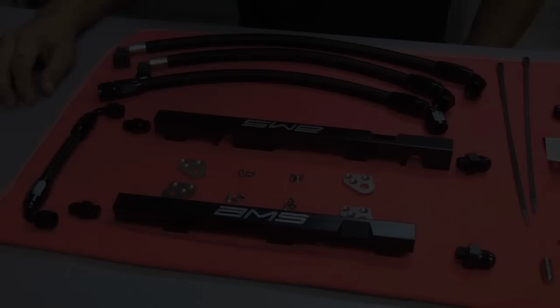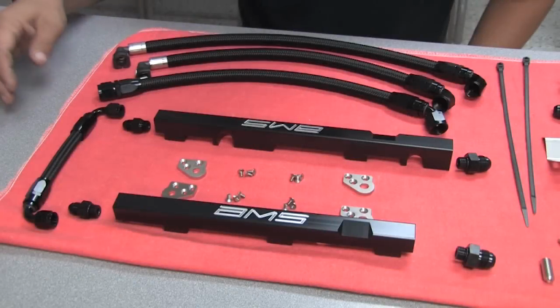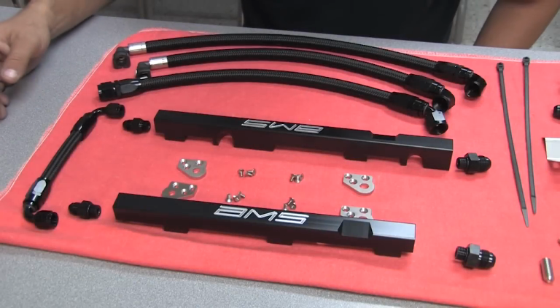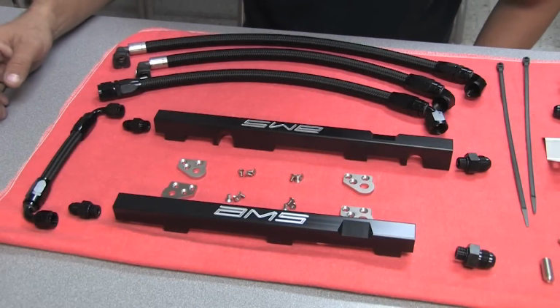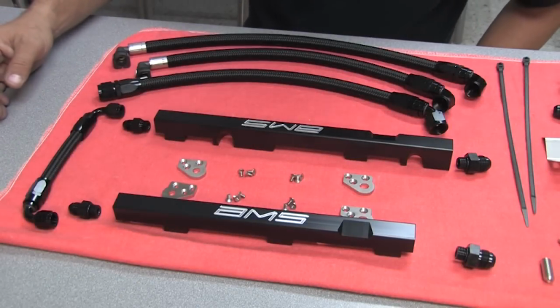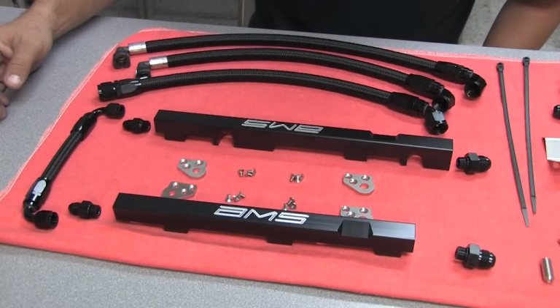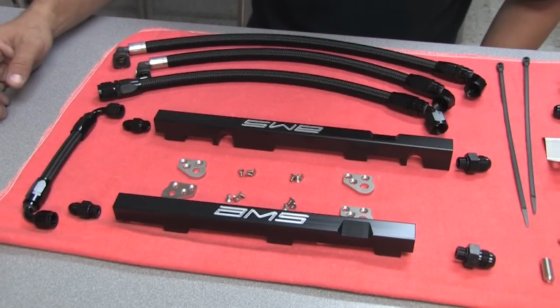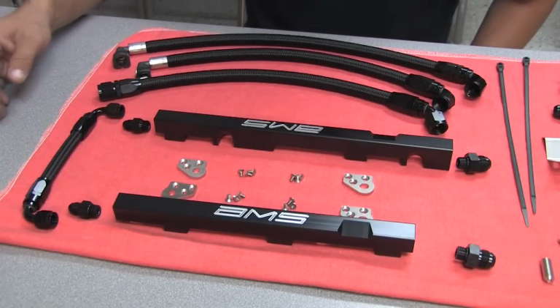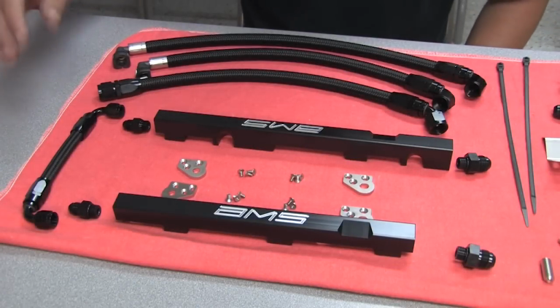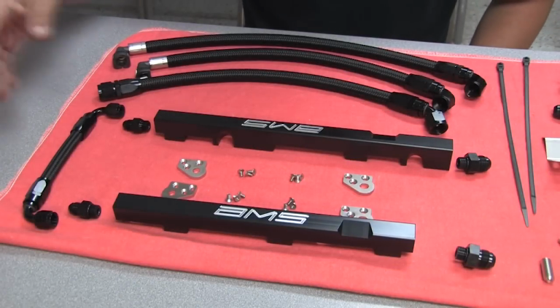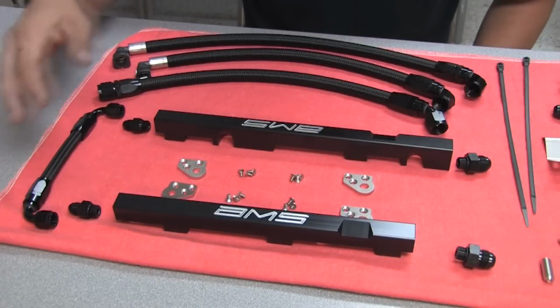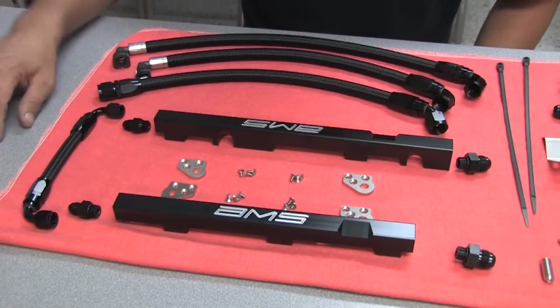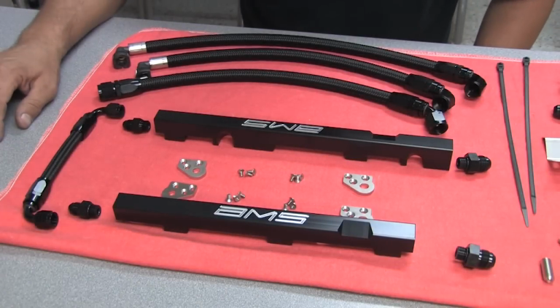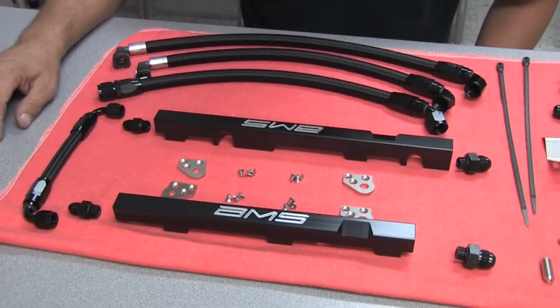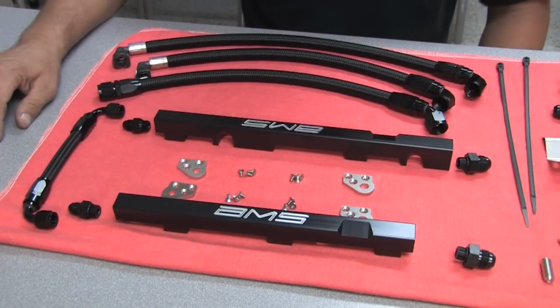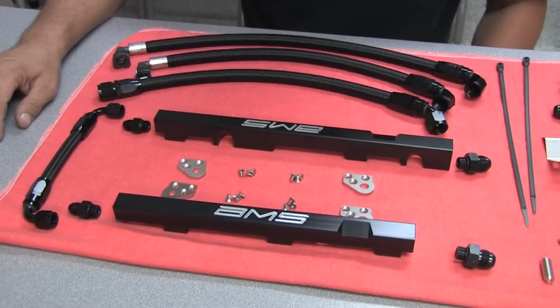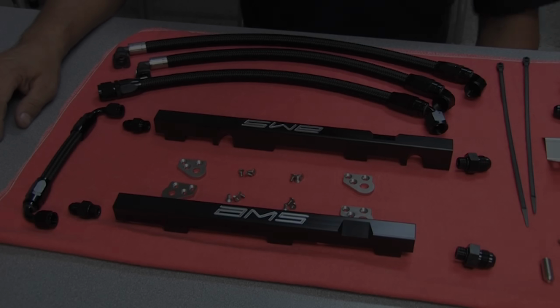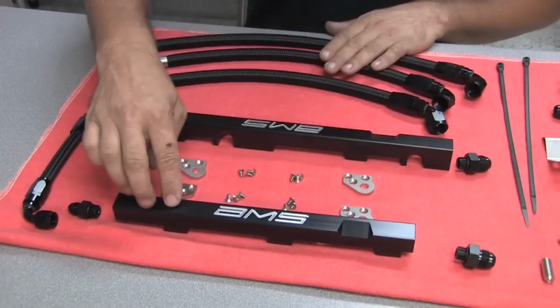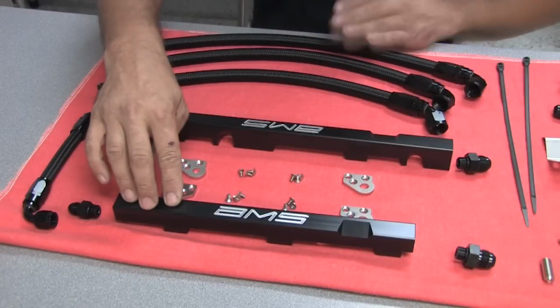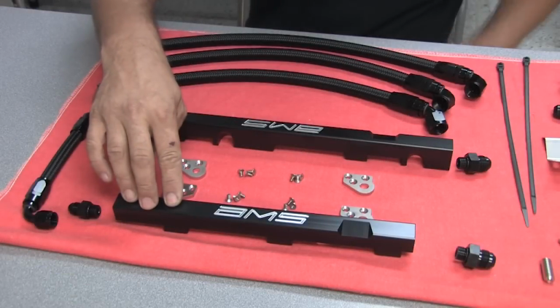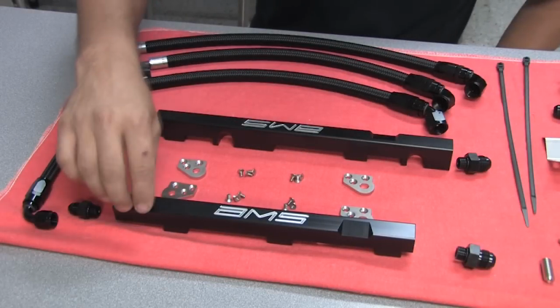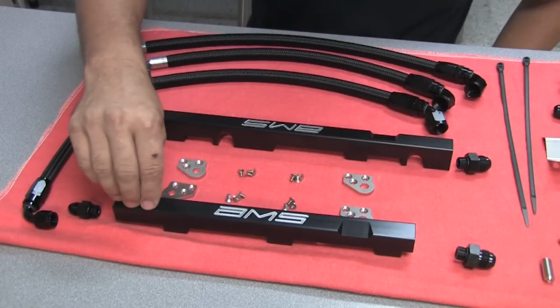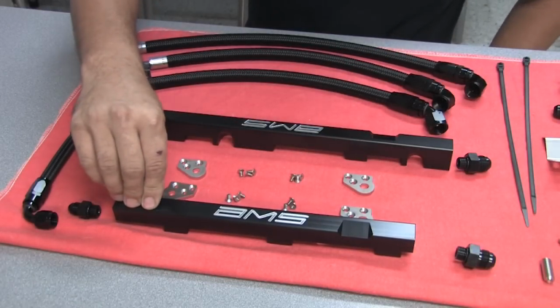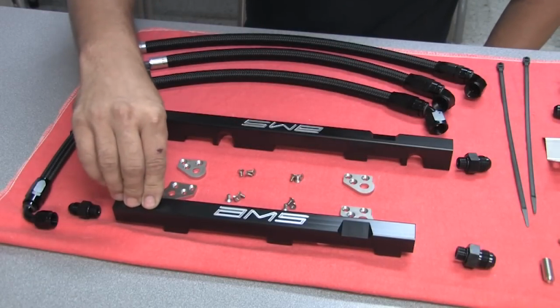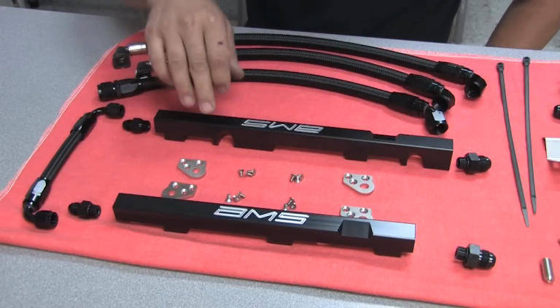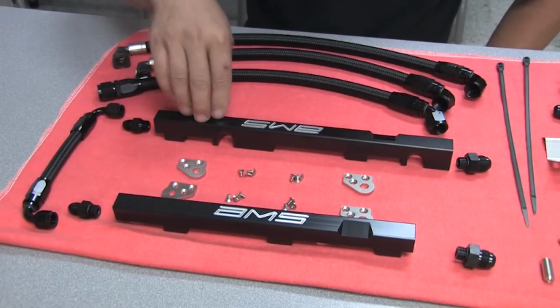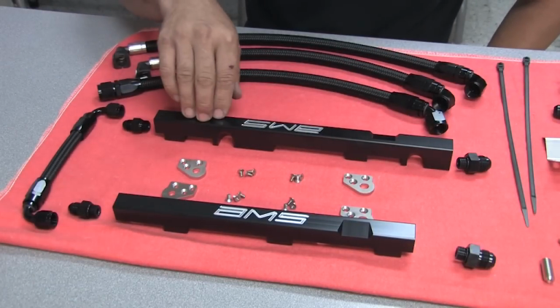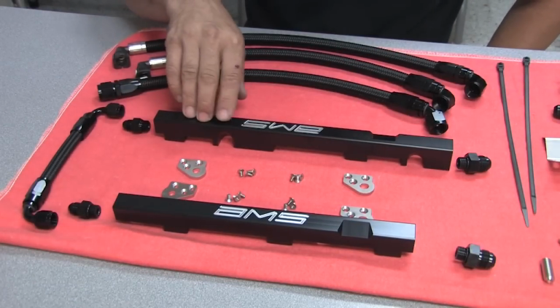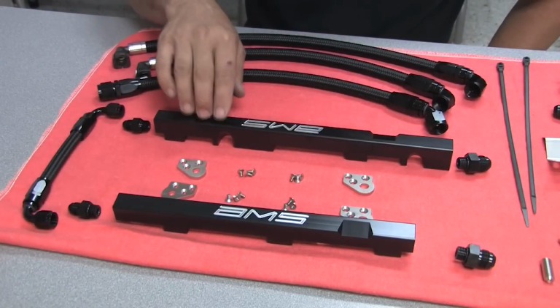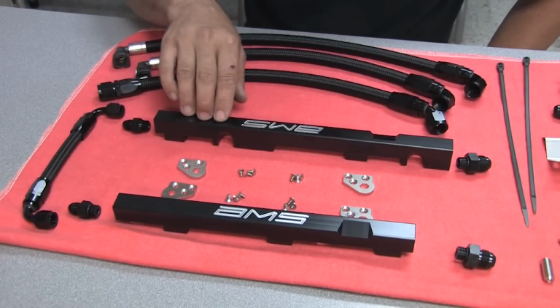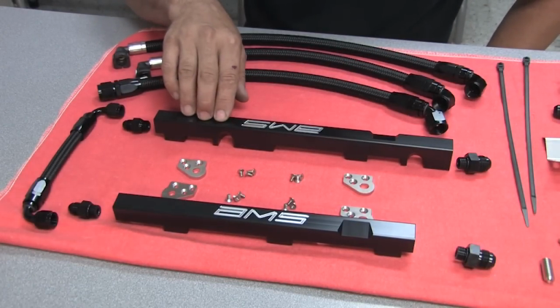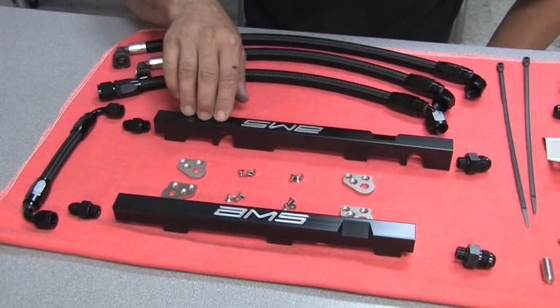The first thing we're going to go over is the fuel rail assembly. There are some specifics I wanted to cover. The shorter rail goes on the driver side, or the left side of the car. The longer rail goes on the passenger side, or the right side of the car.